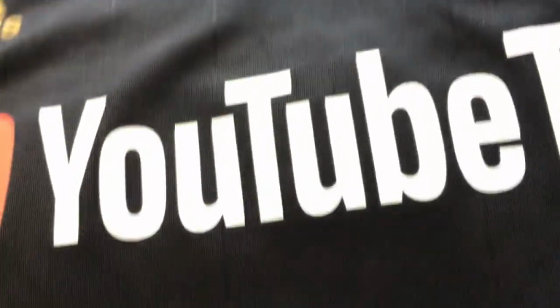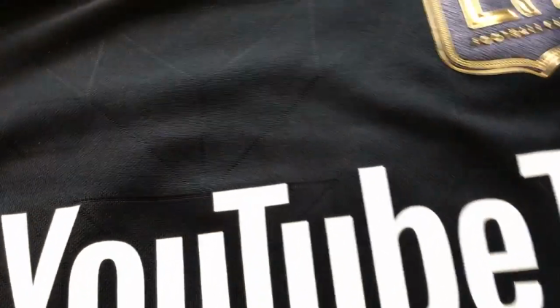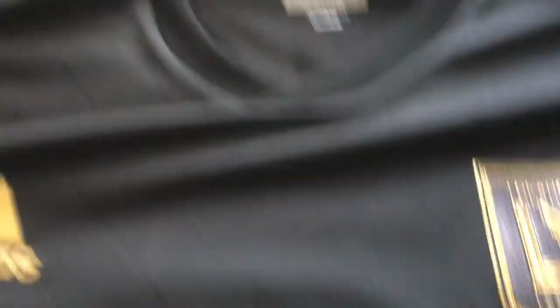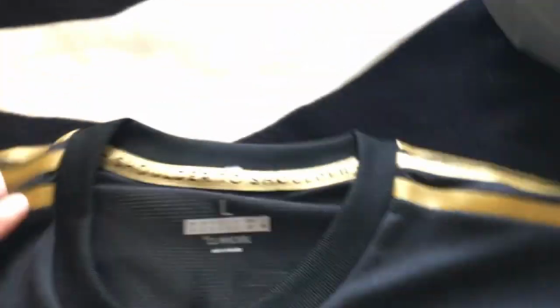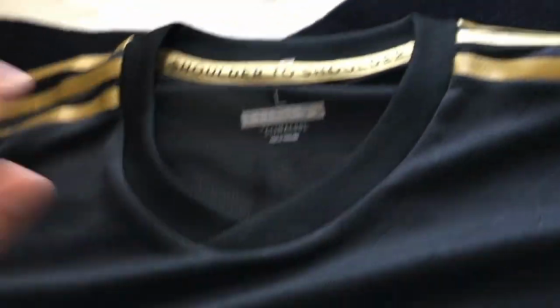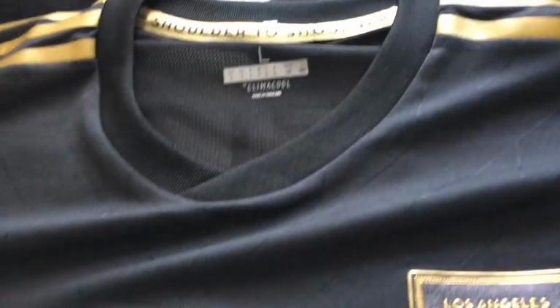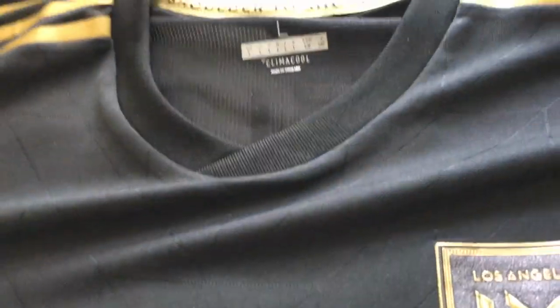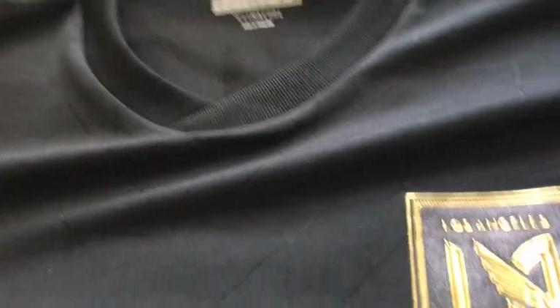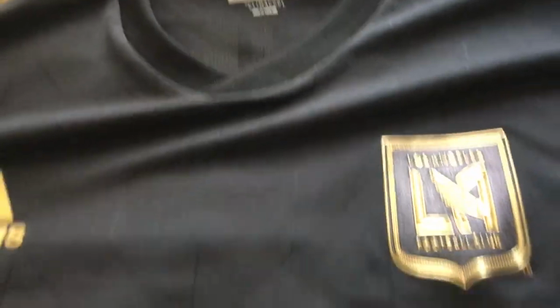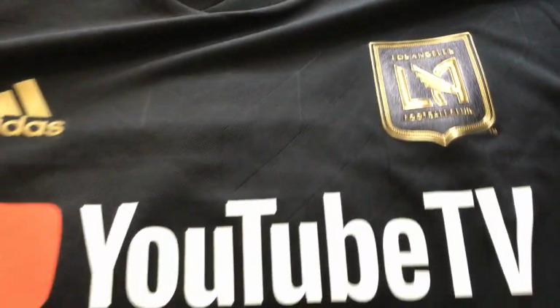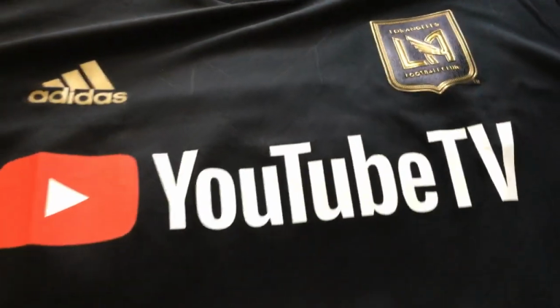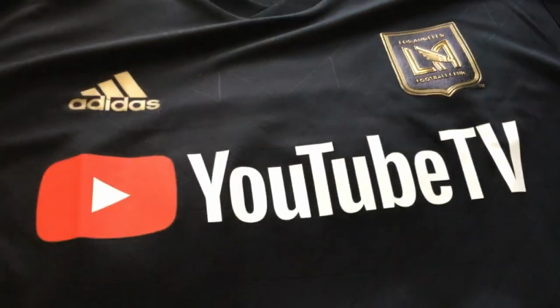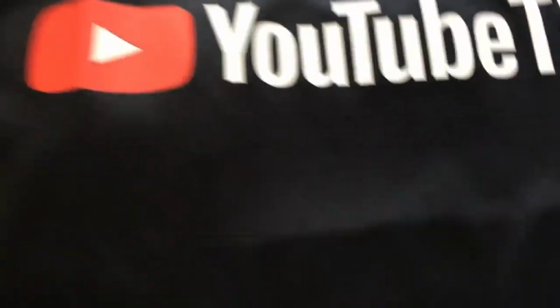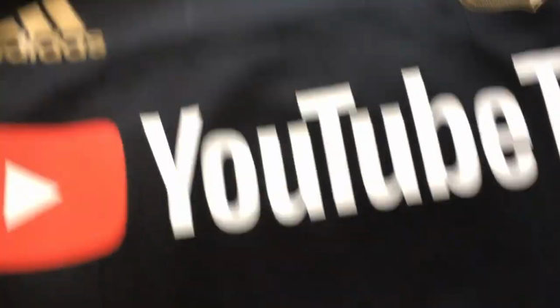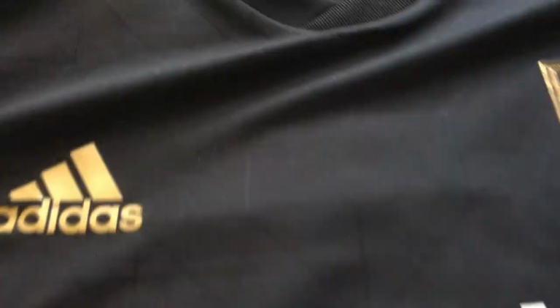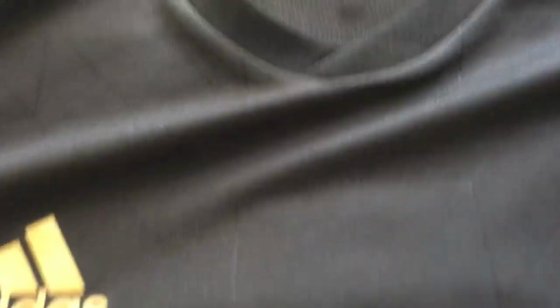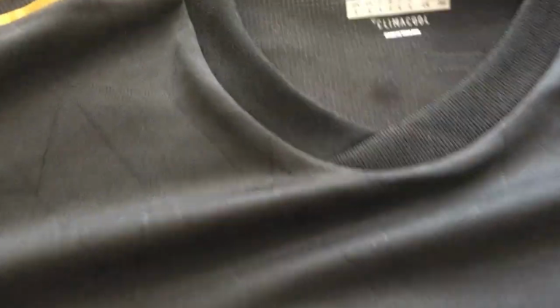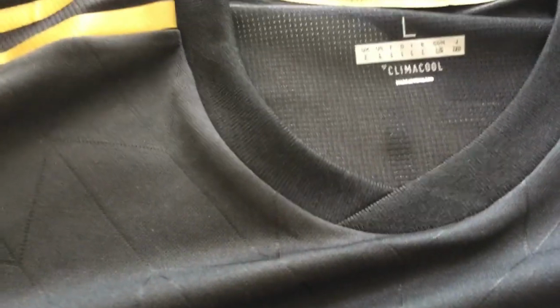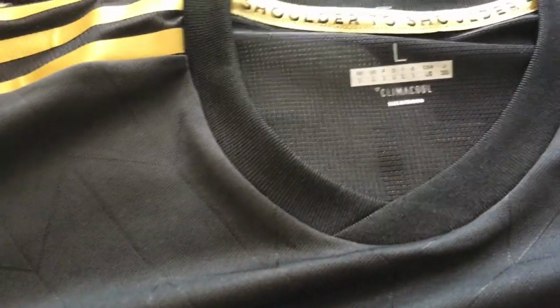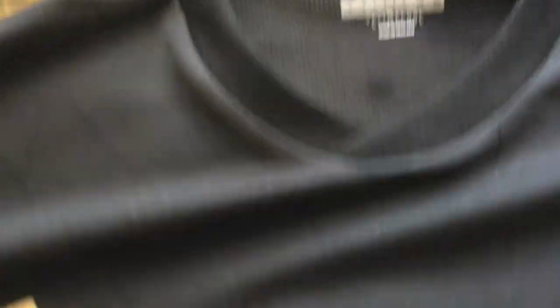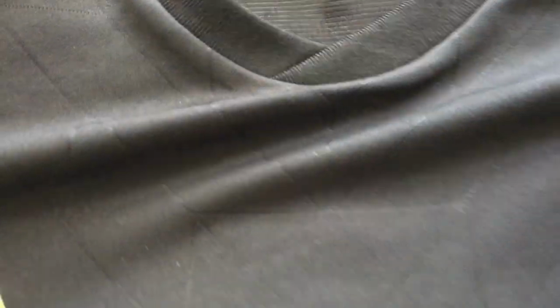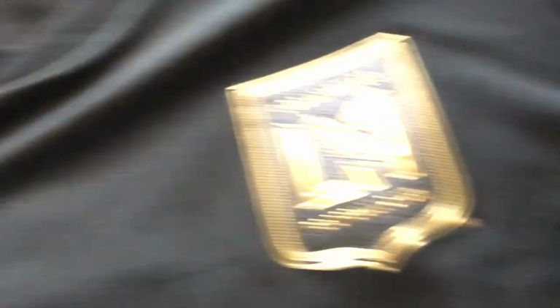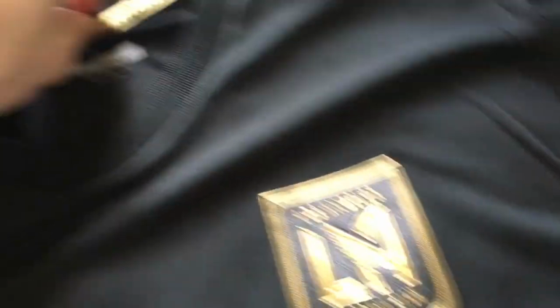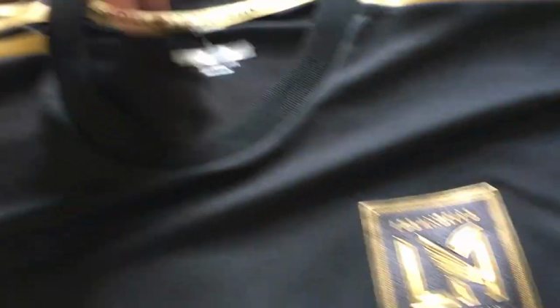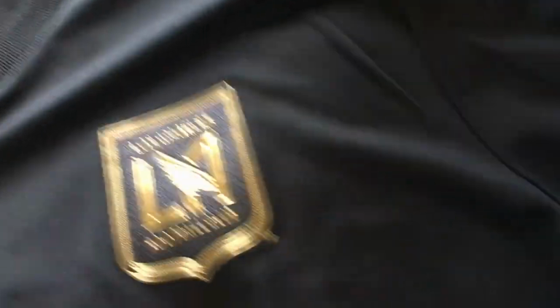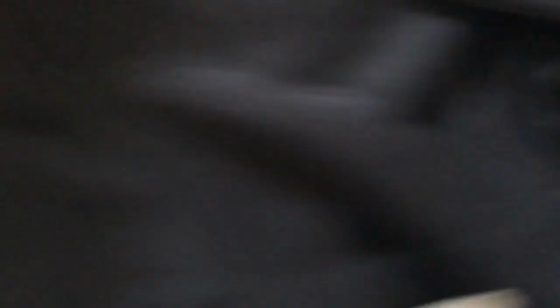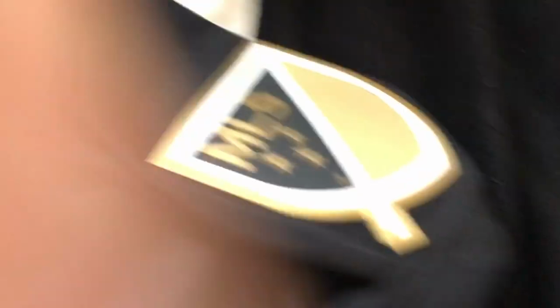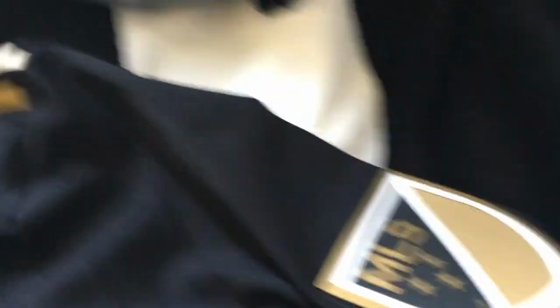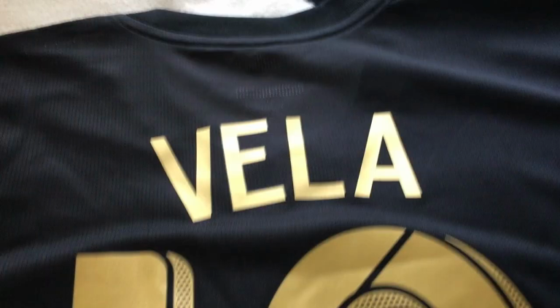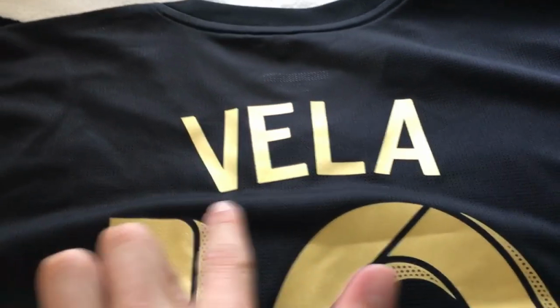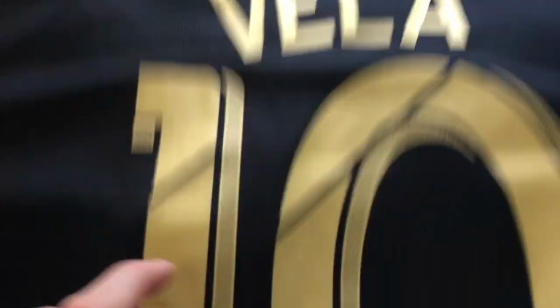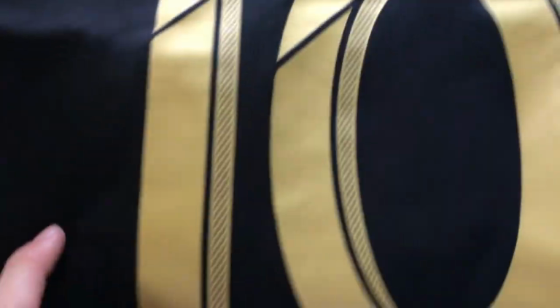This is the more expensive model — this is the authentic jersey, what the players are wearing on the field. It's a large size, and if I flip it over you can see Vela, number 10.